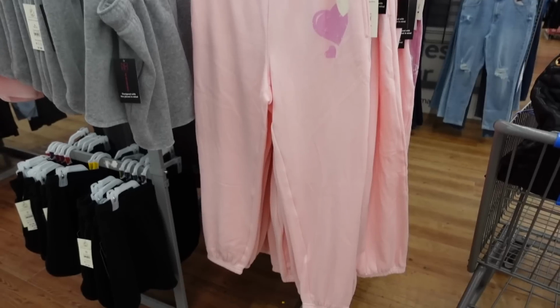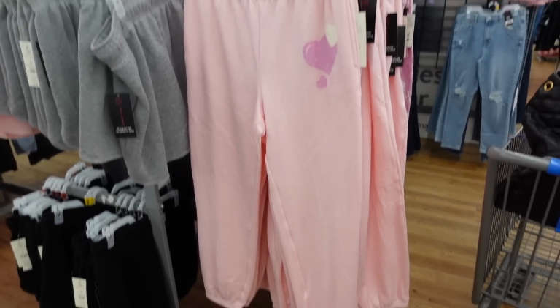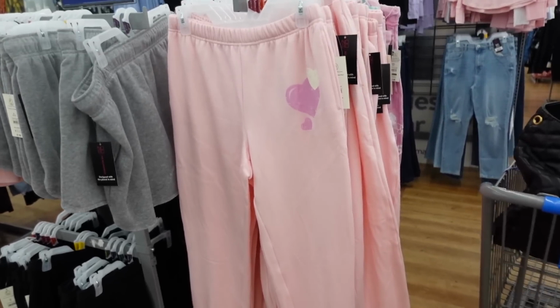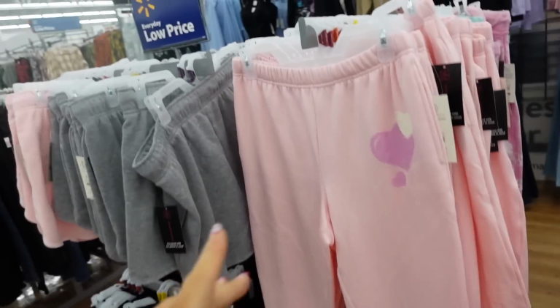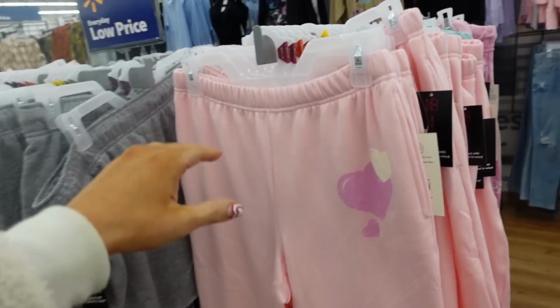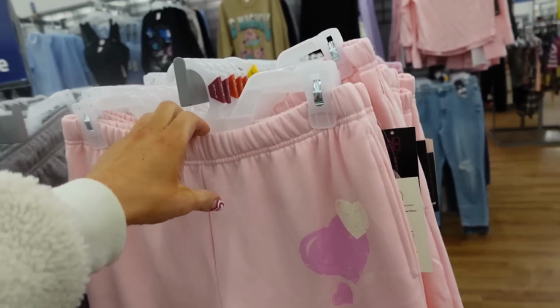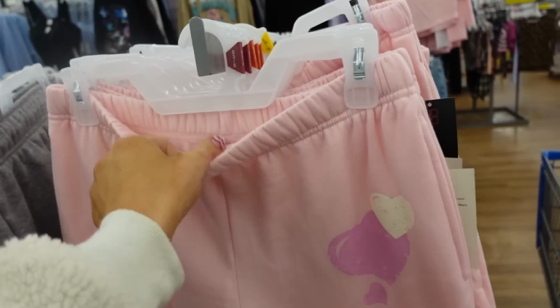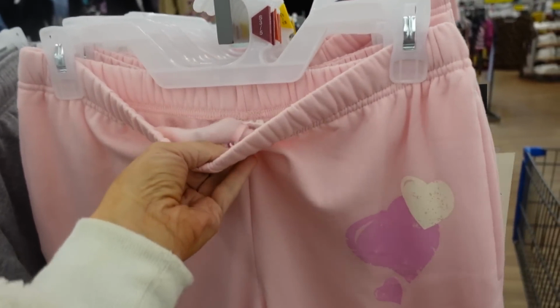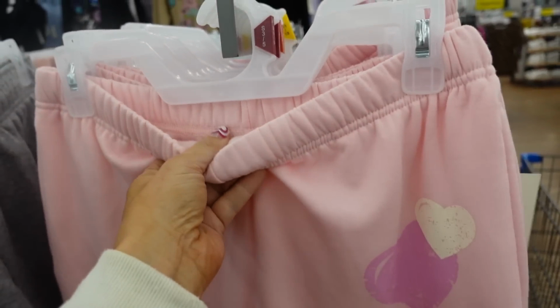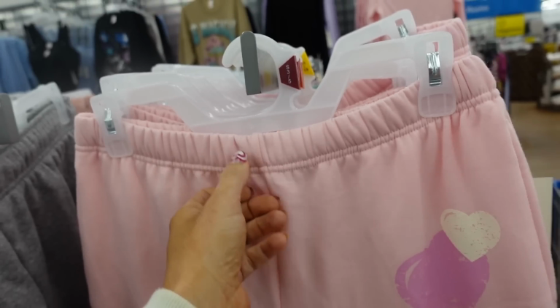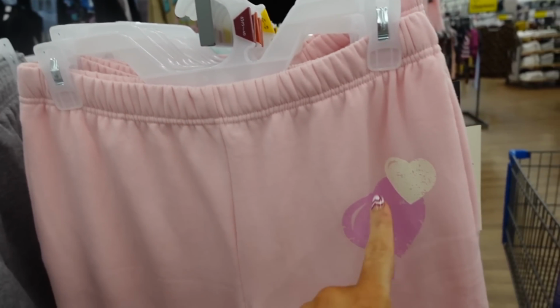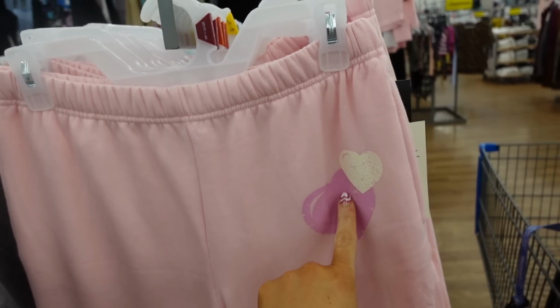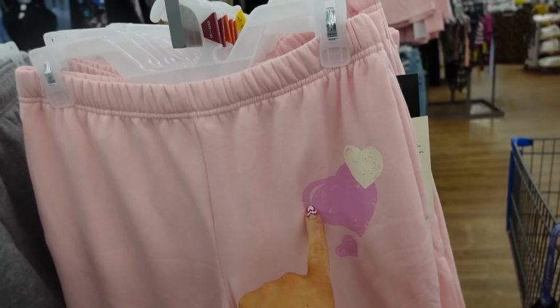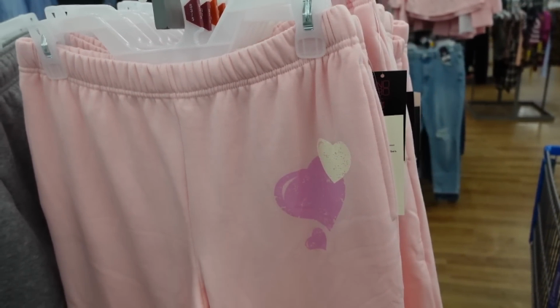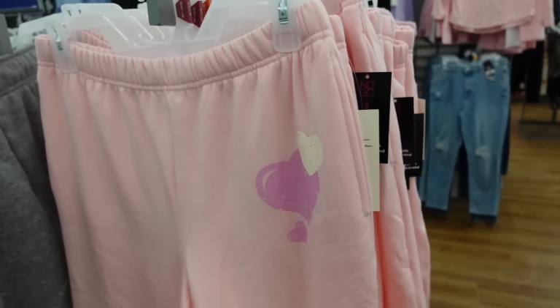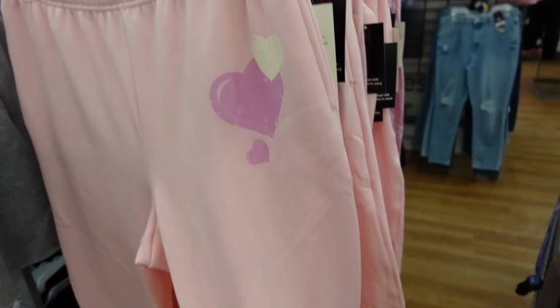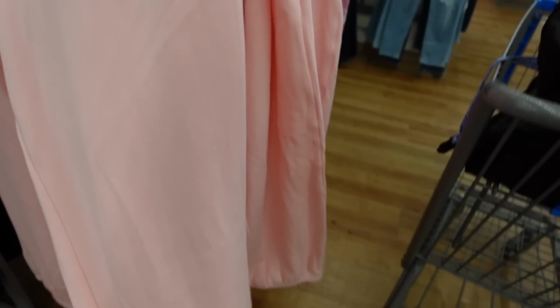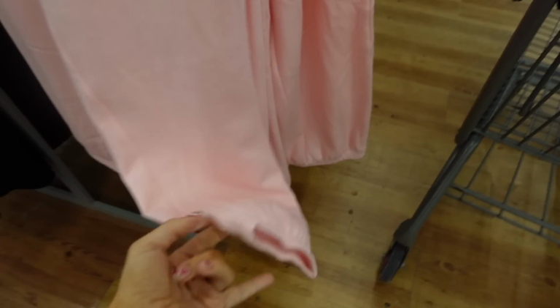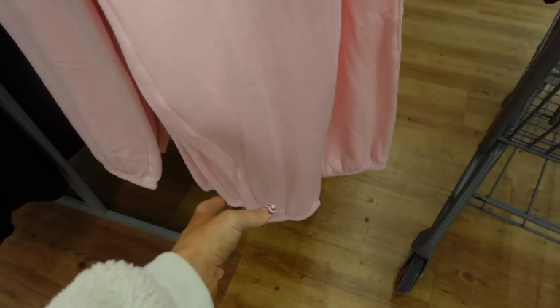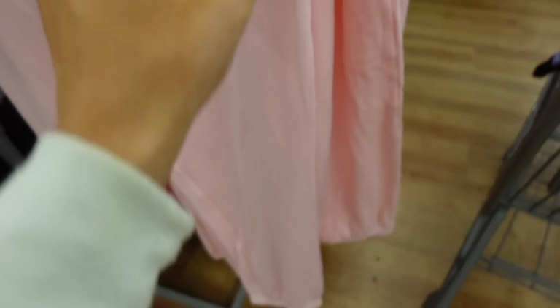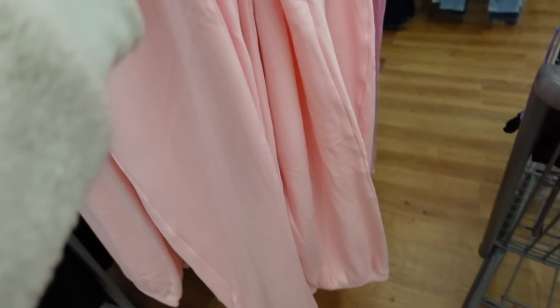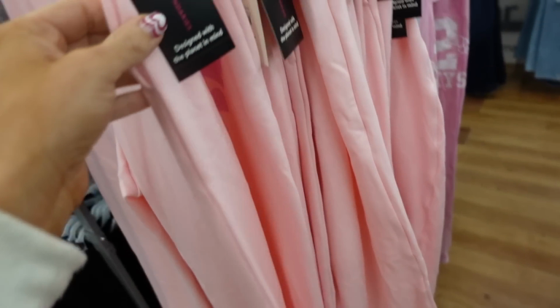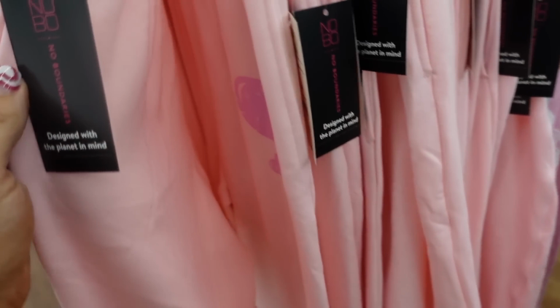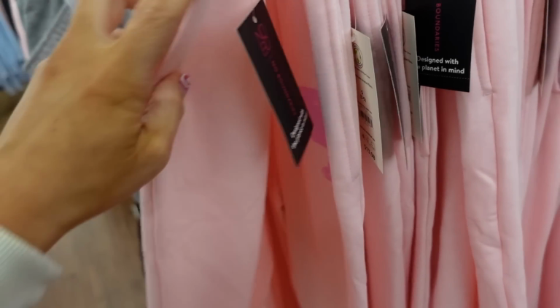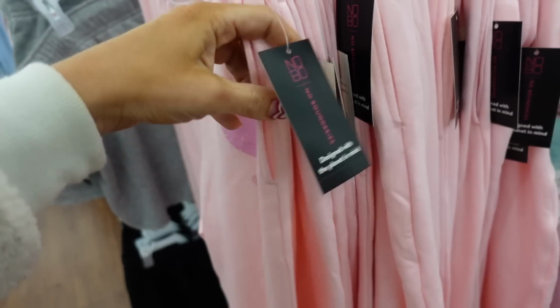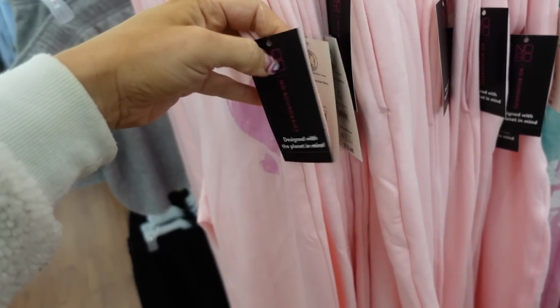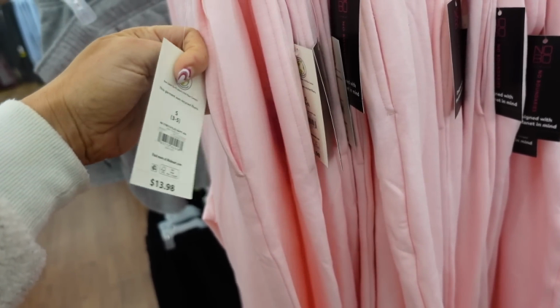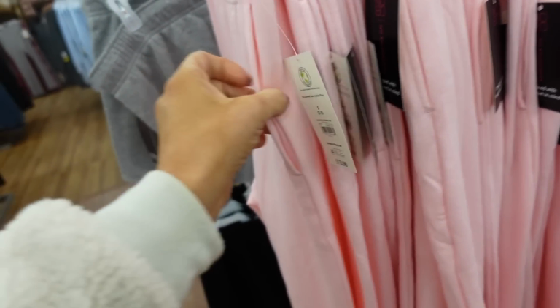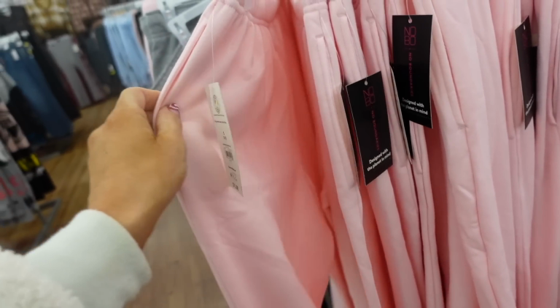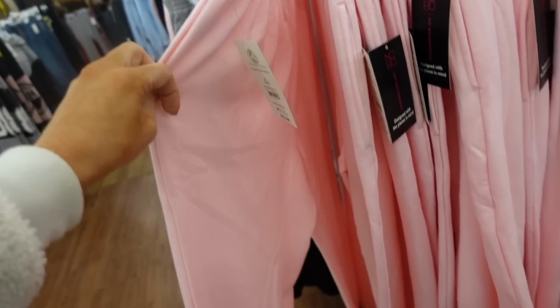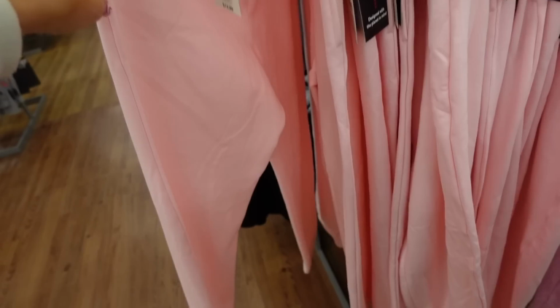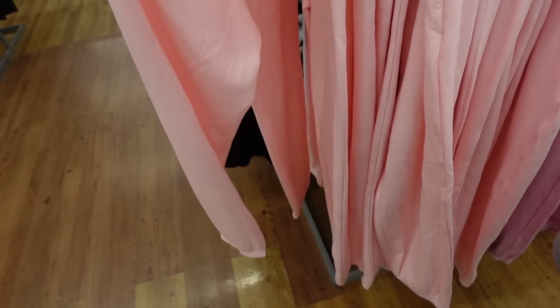Sweatpants from No Boundaries. These have an elastic waistband, soft fleece on the inside, a little heart graphic, and a true jogger bottom. Super soft fleece at $13.98.